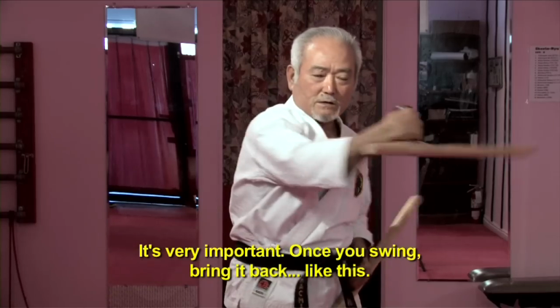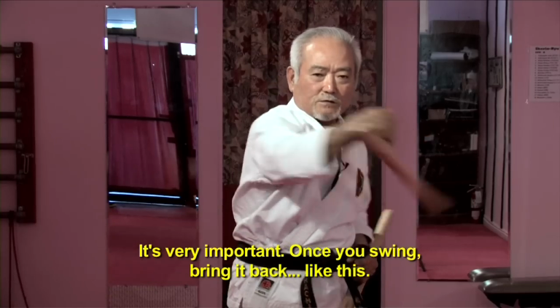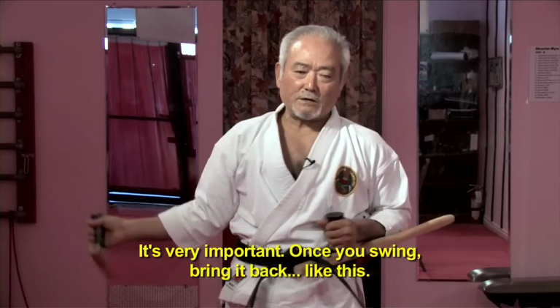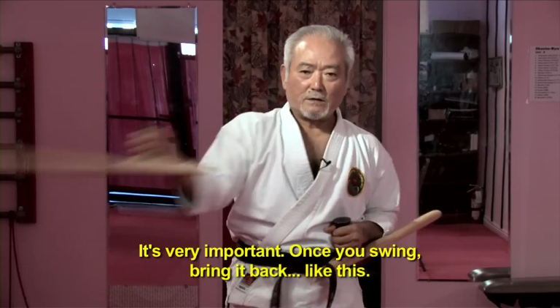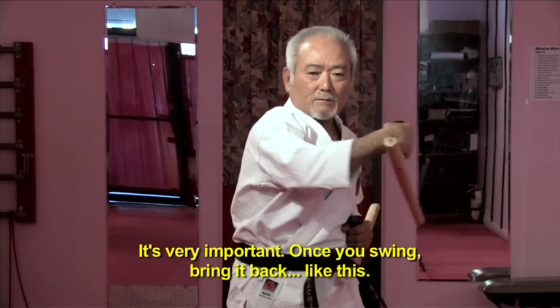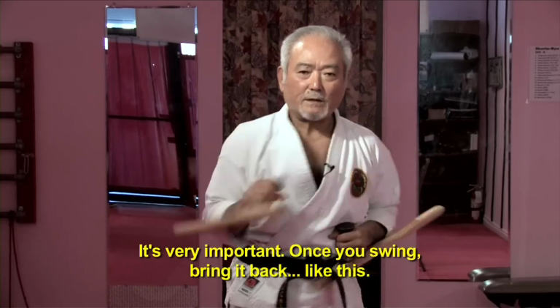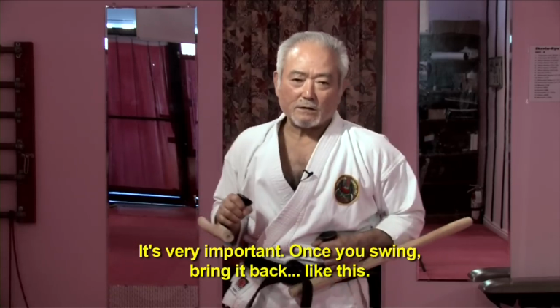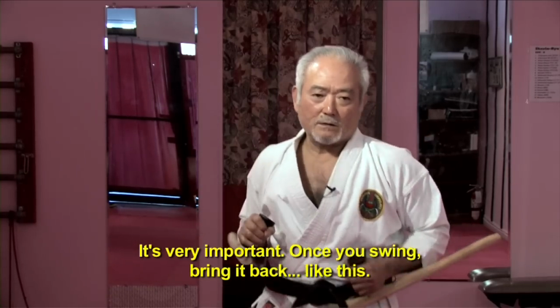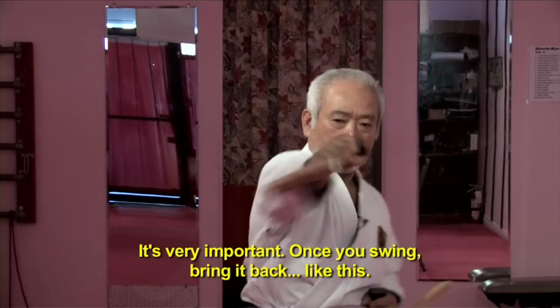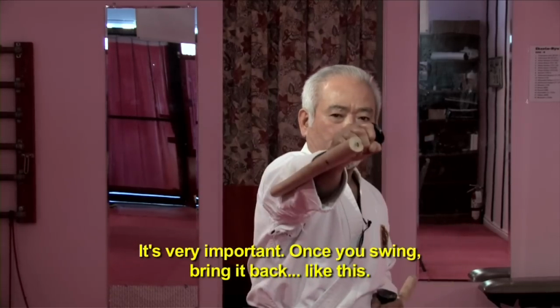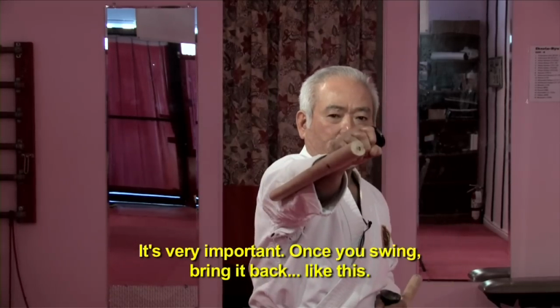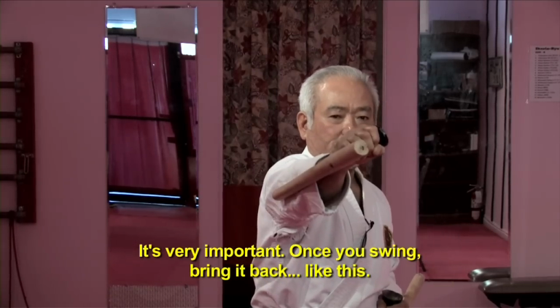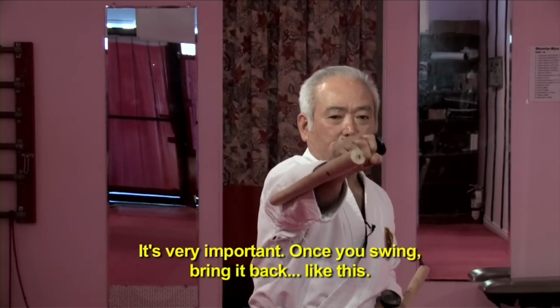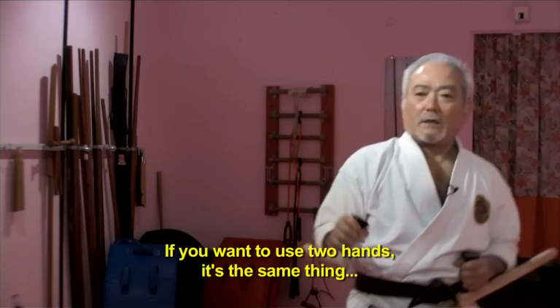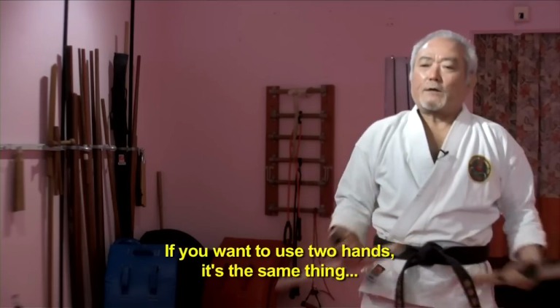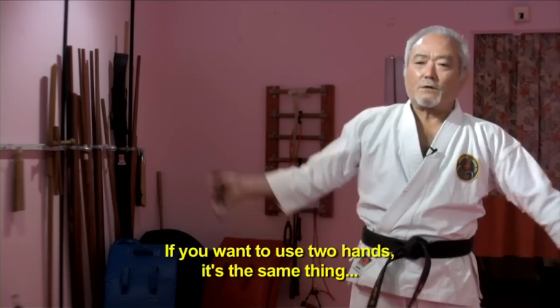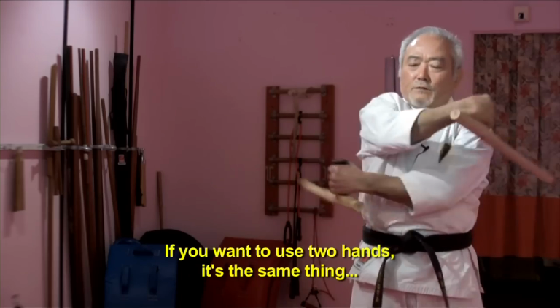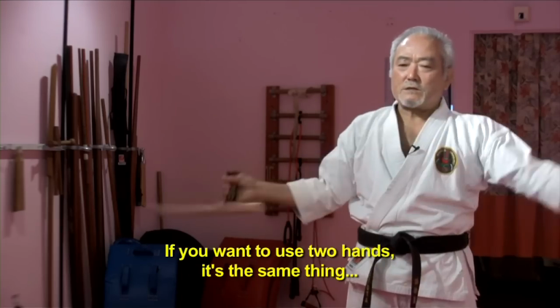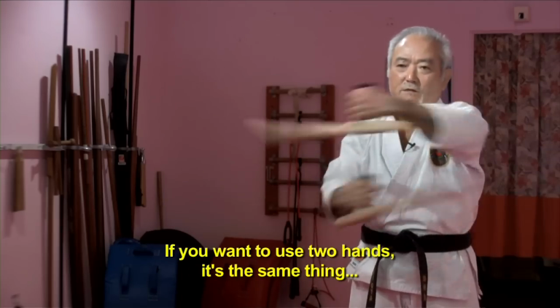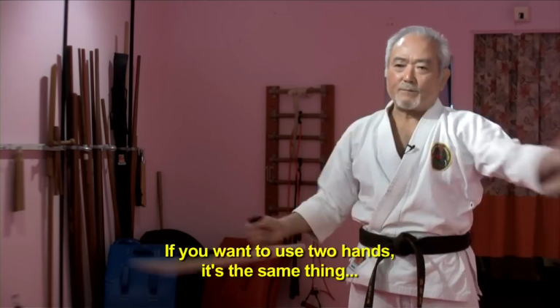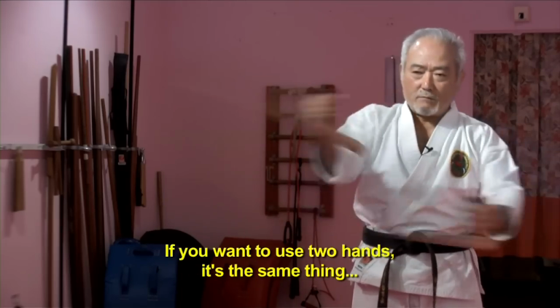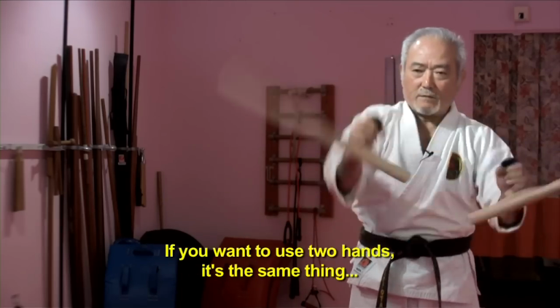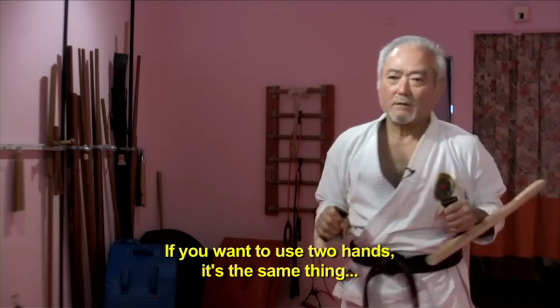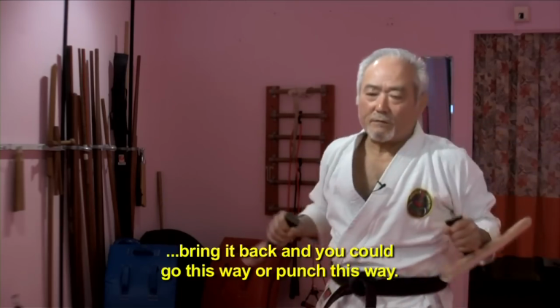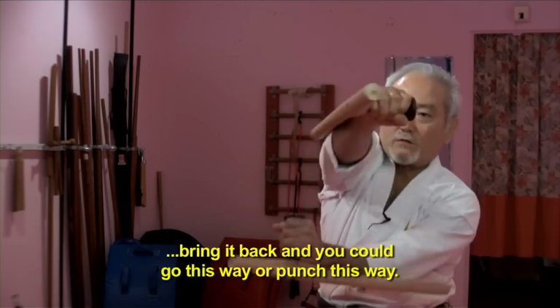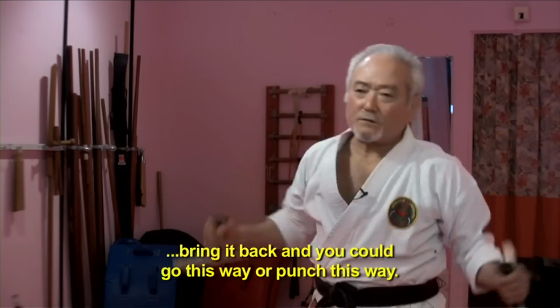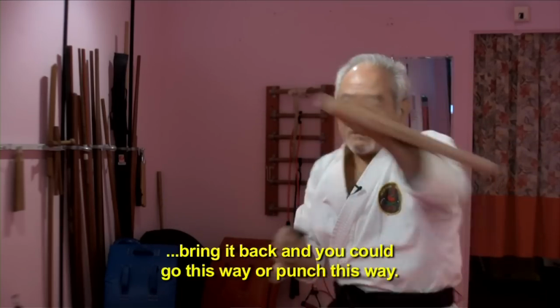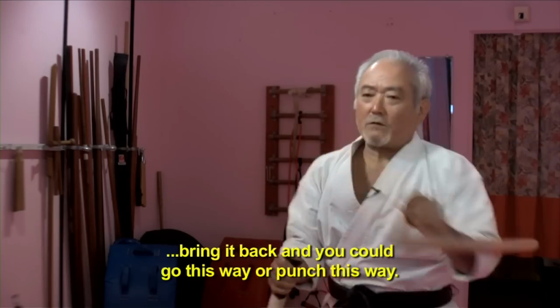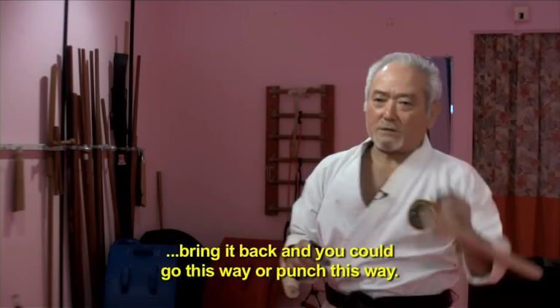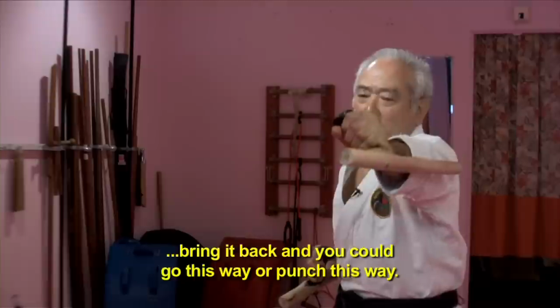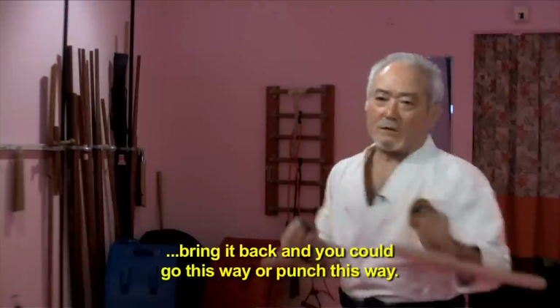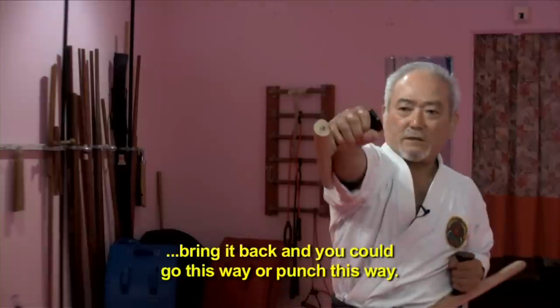One, two, swing. Back. Right there. If you want to go — of course, three hands. Same thing. One — same thing. You can go this way, or punch this way, or punch this way.